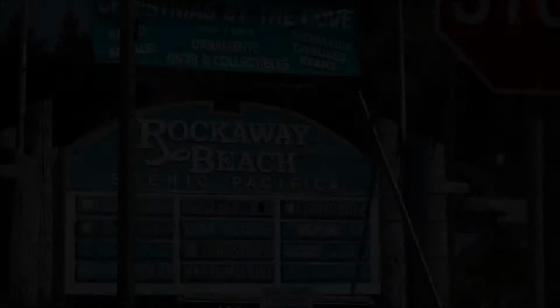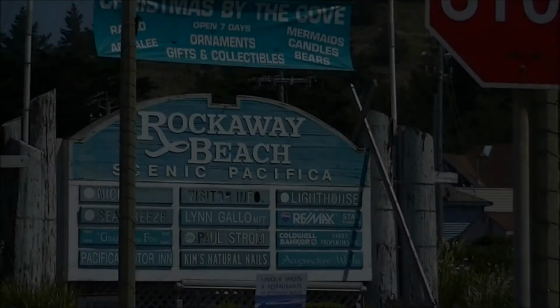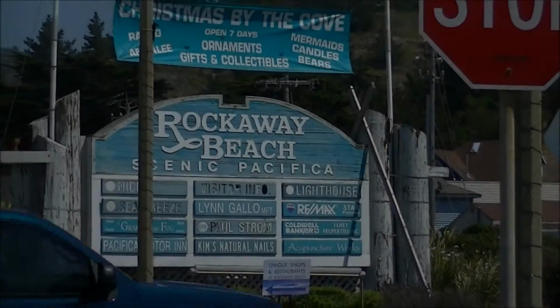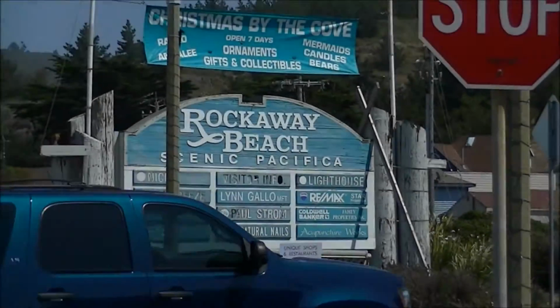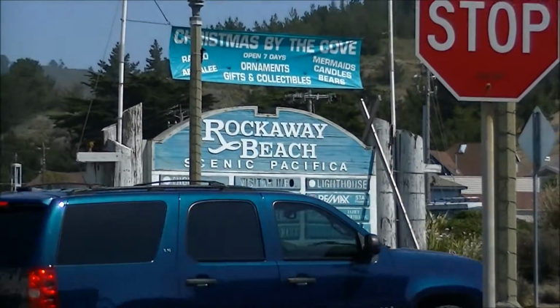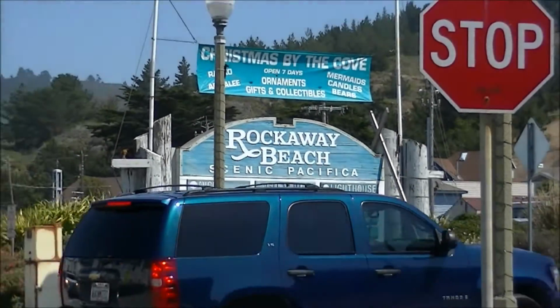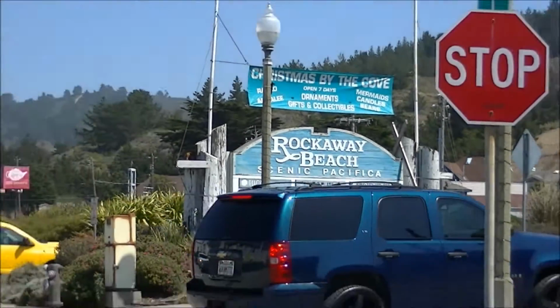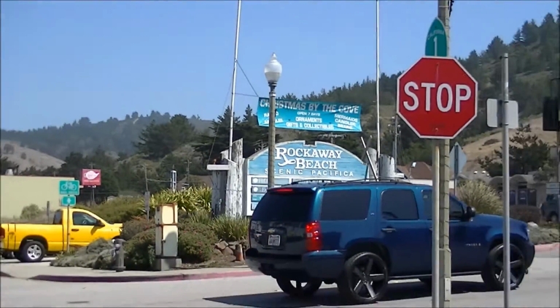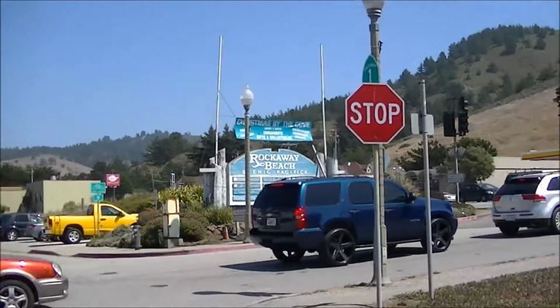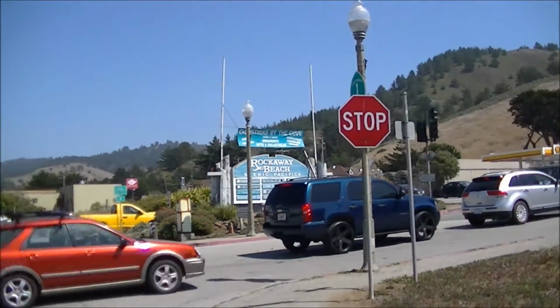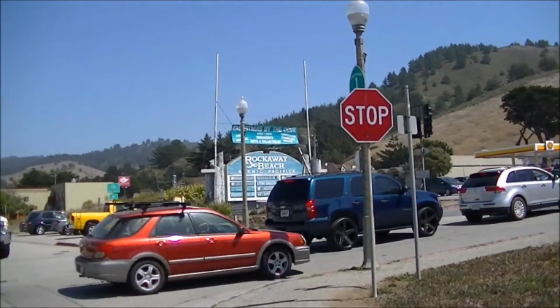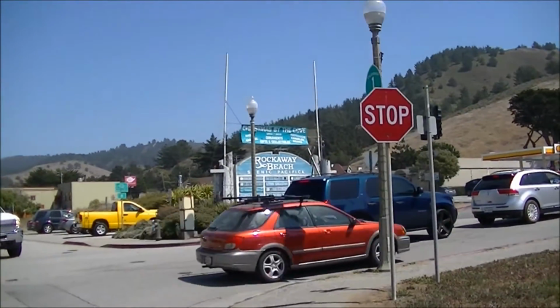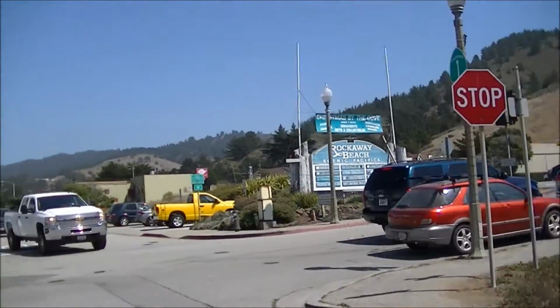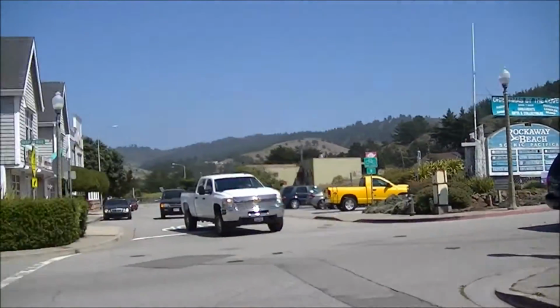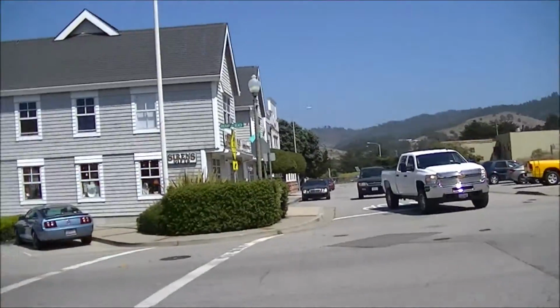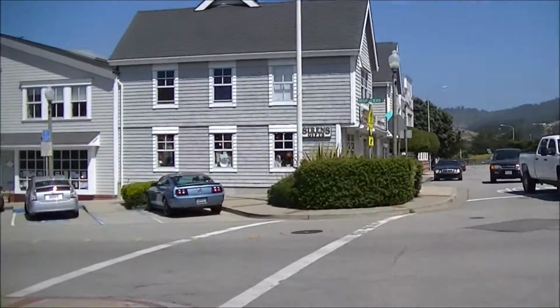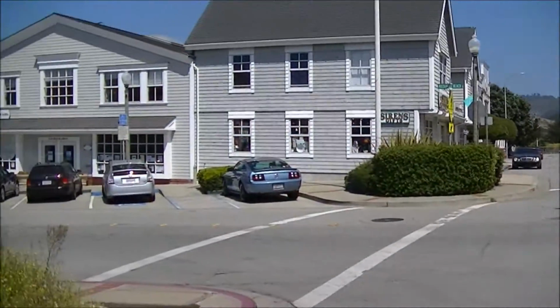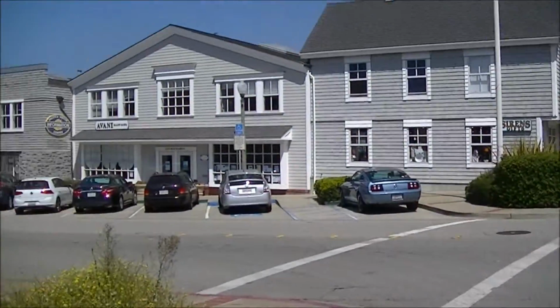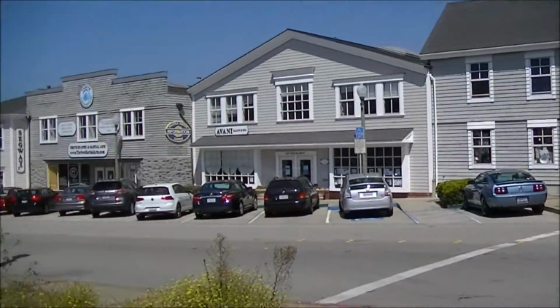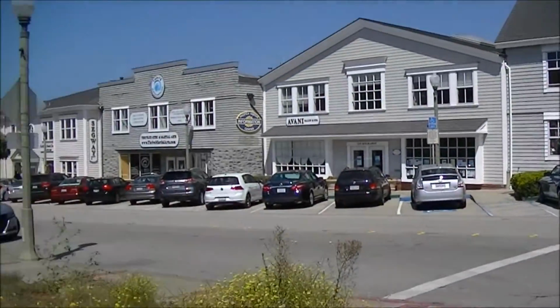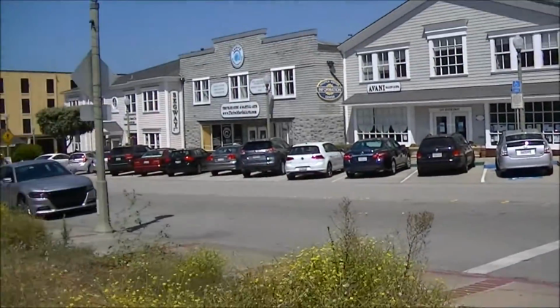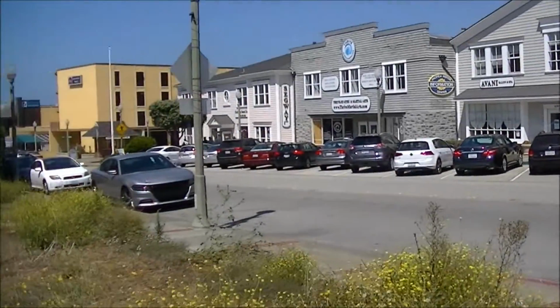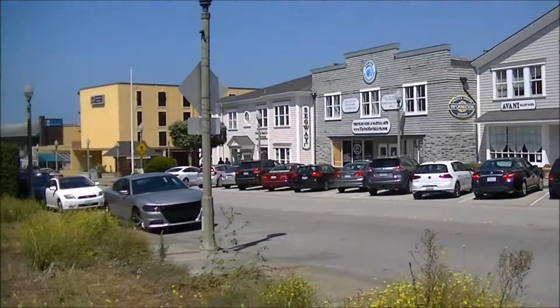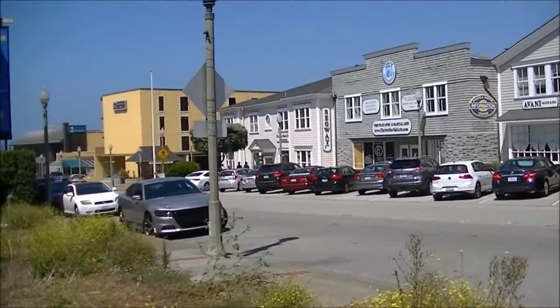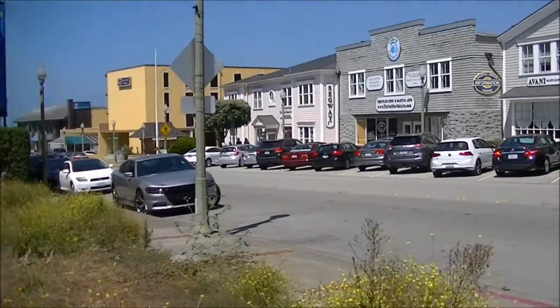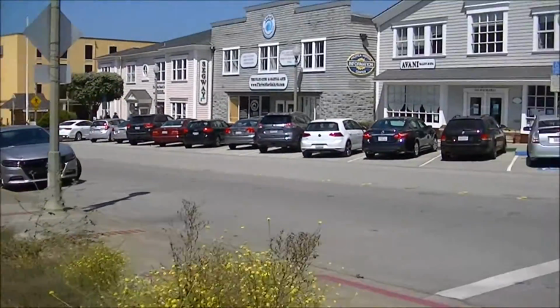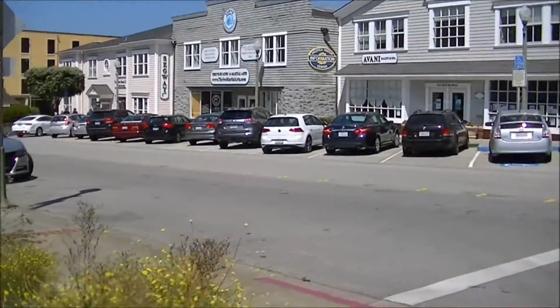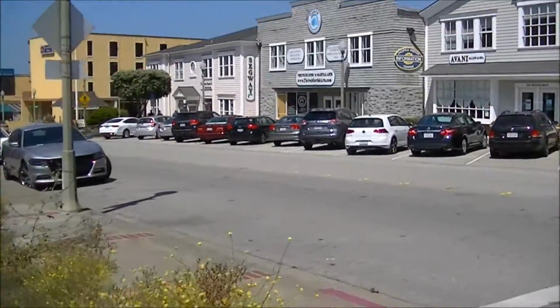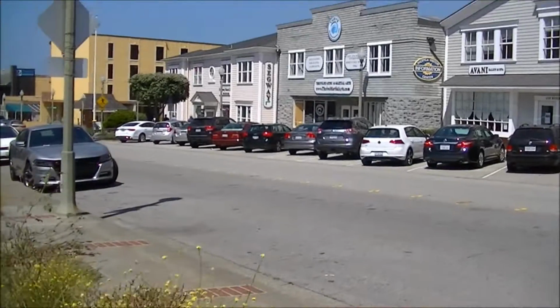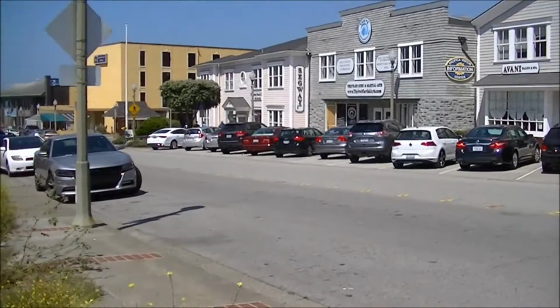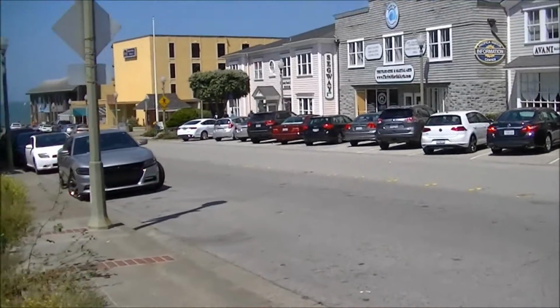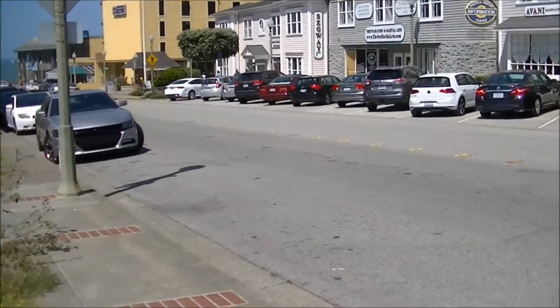Hello again! Rockaway Beach near Pacifica, which is south of San Francisco, is a popular destination due to the combination of great coastal views, fine dining, surfing, and hiking.